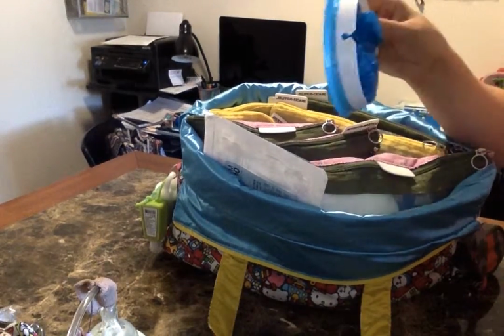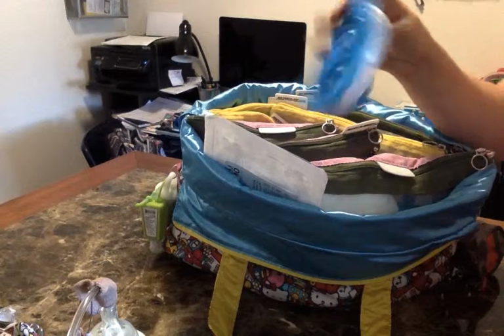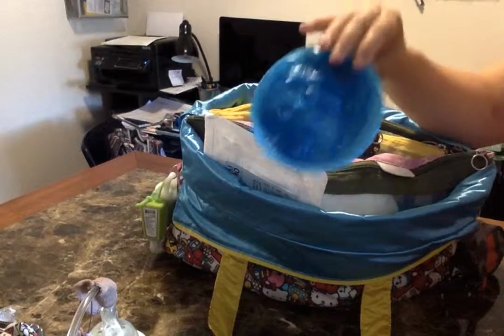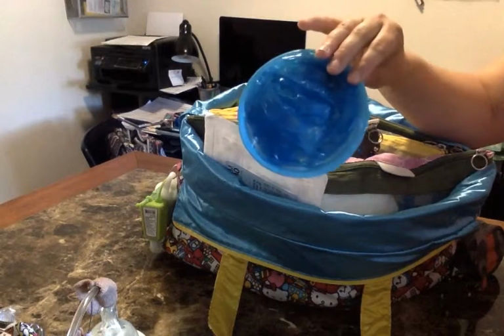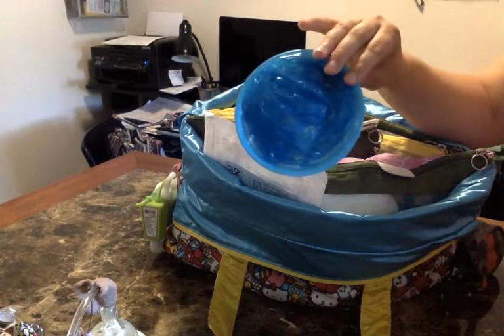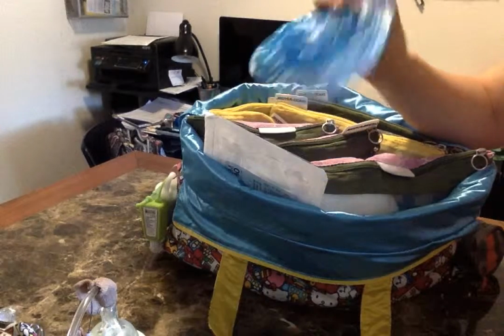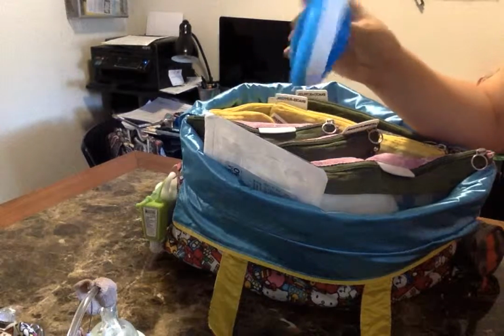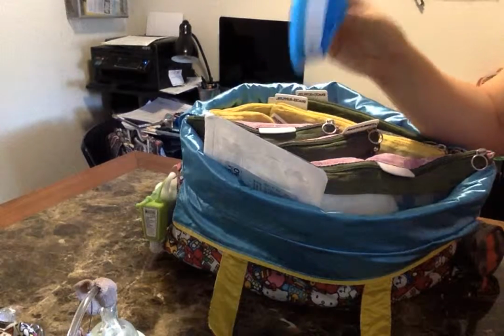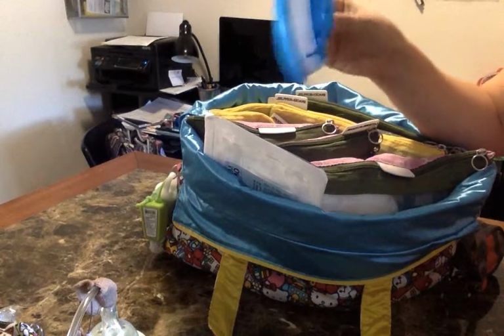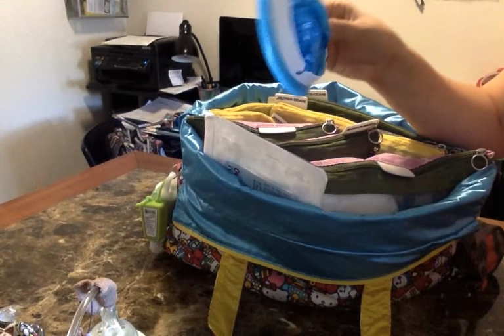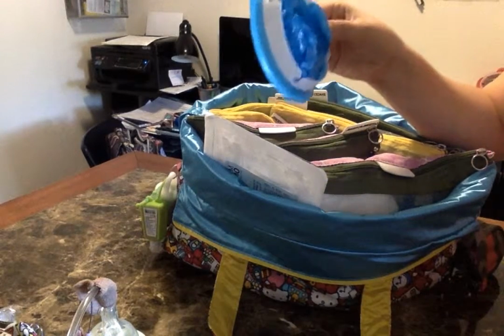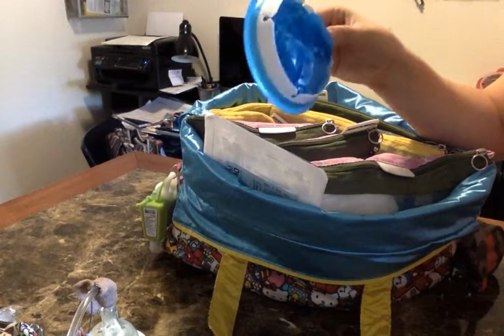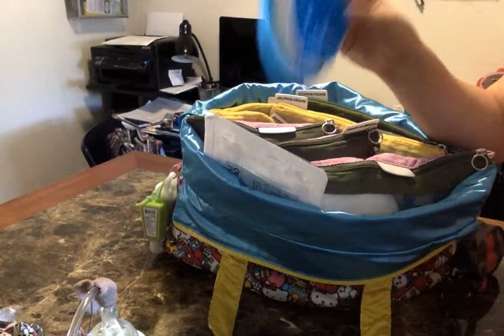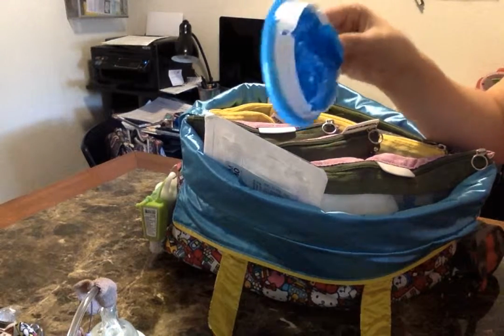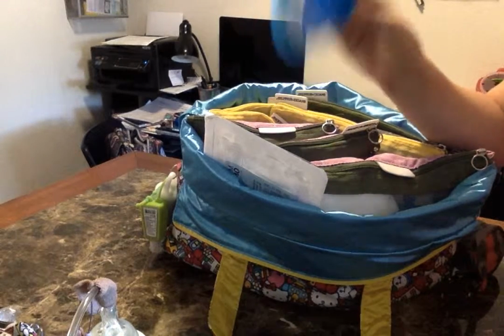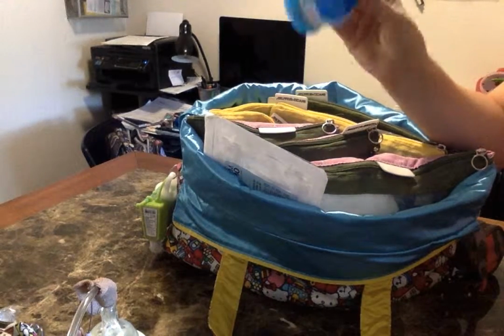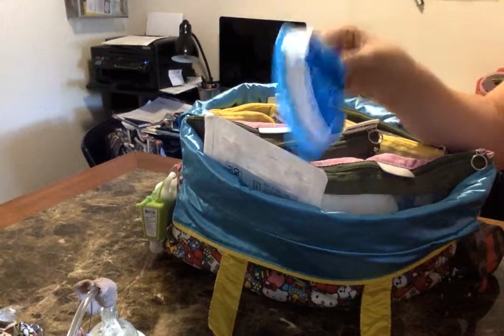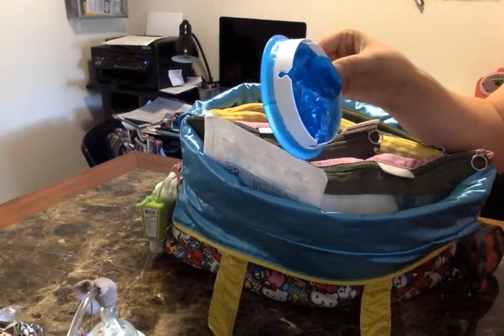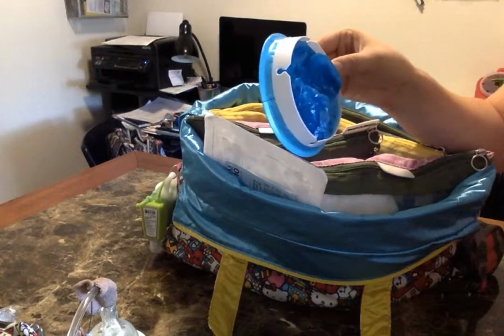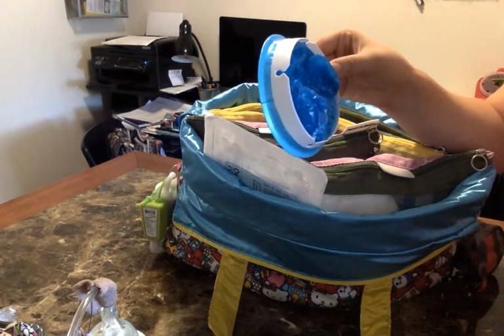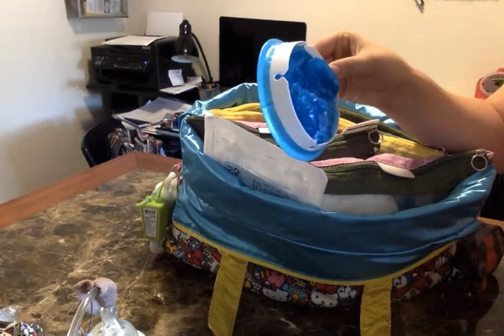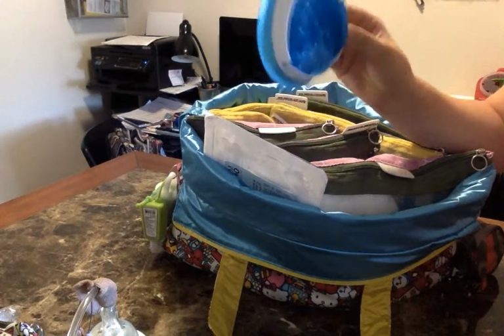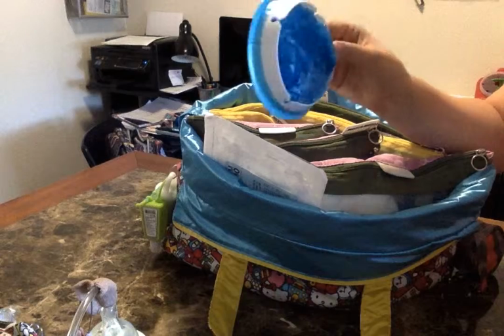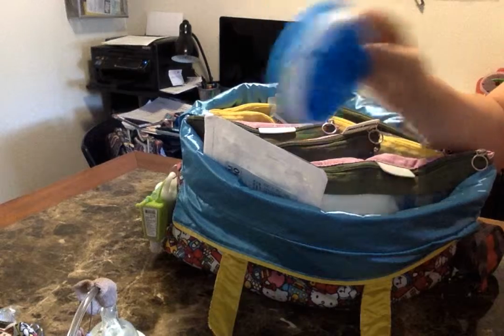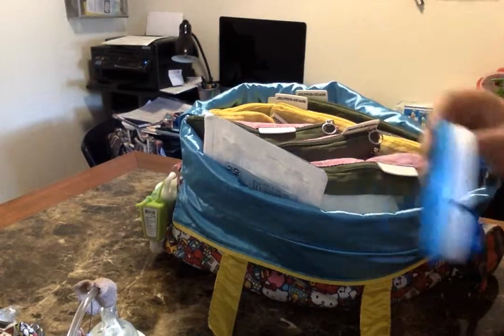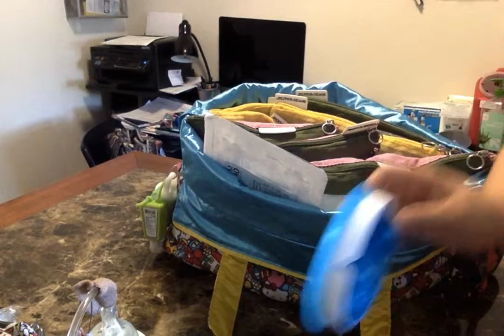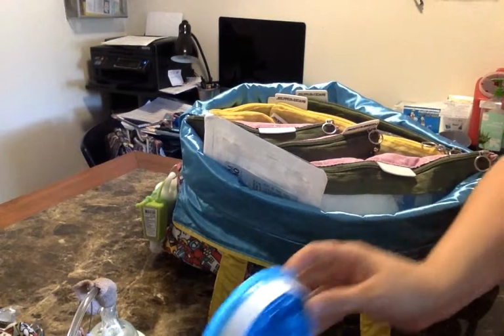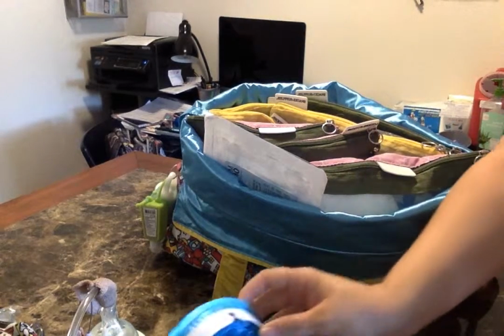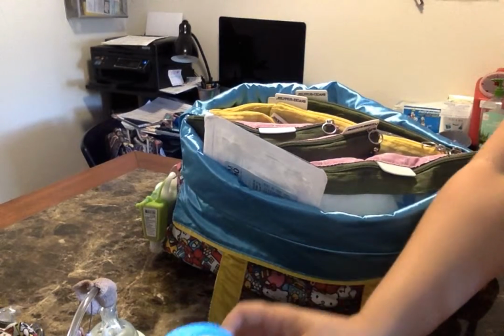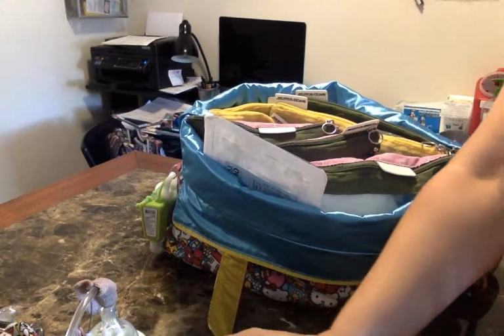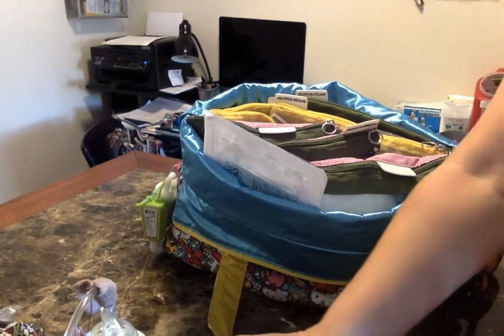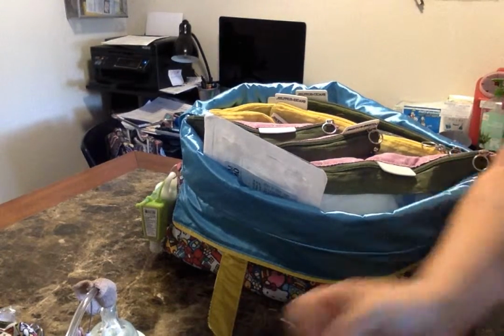I also keep a puke bag in here. She's actually getting pretty good about knowing when she's going to puke and making it into this, so I keep it nice and handy where I can grab it quickly.